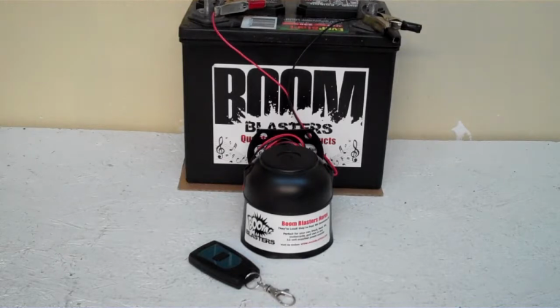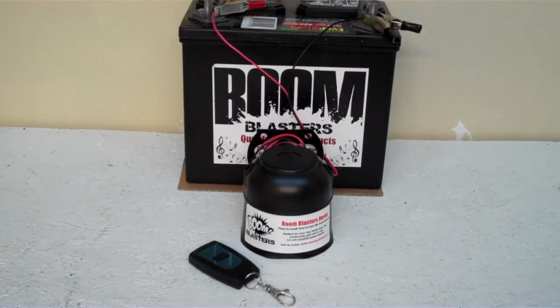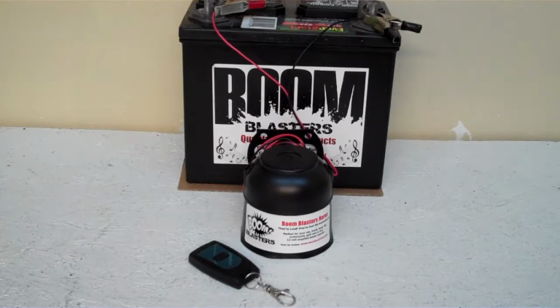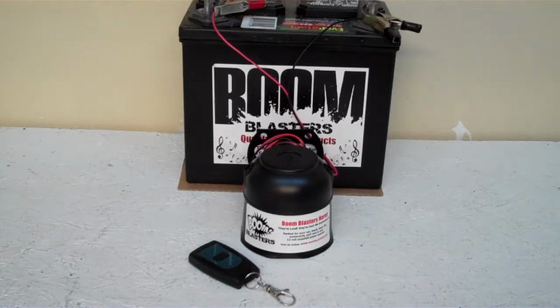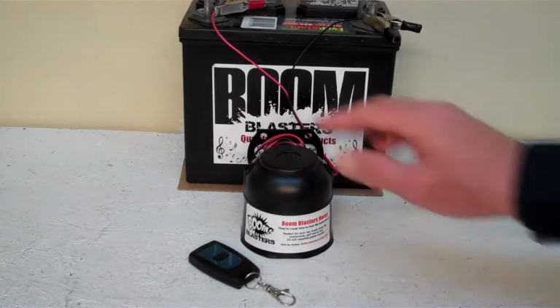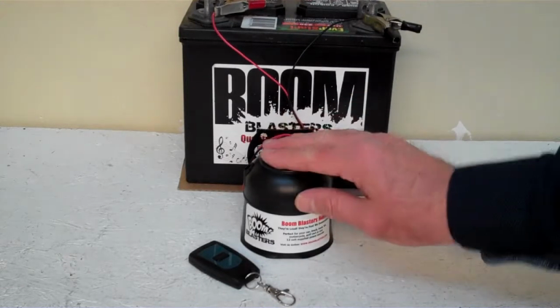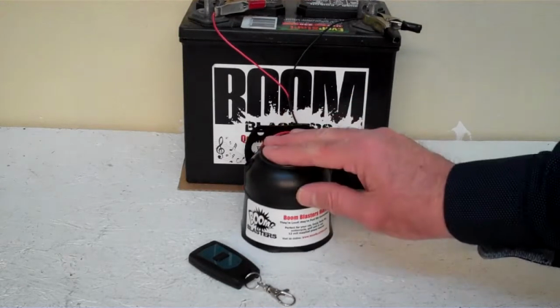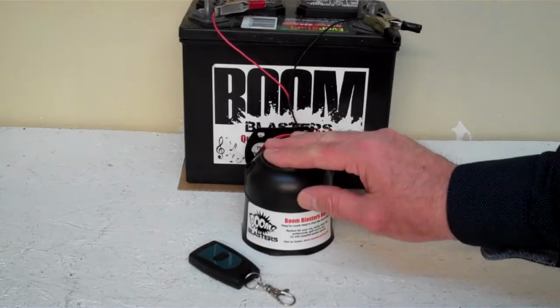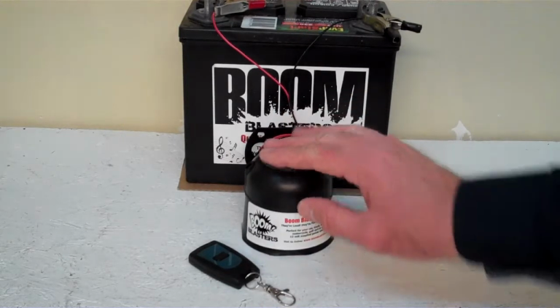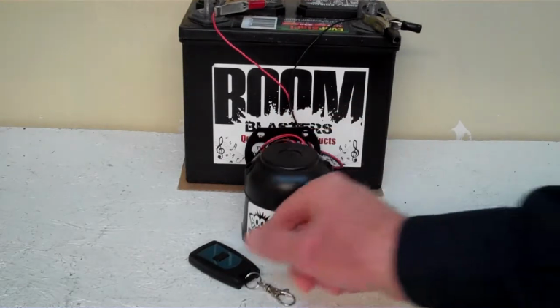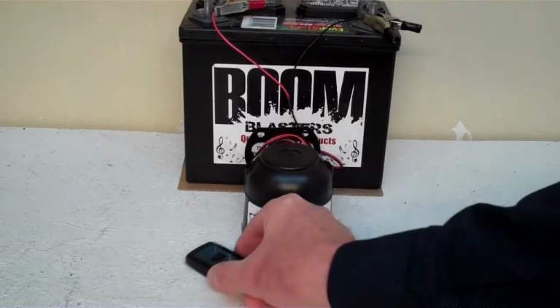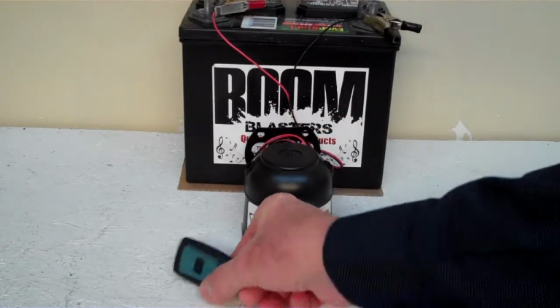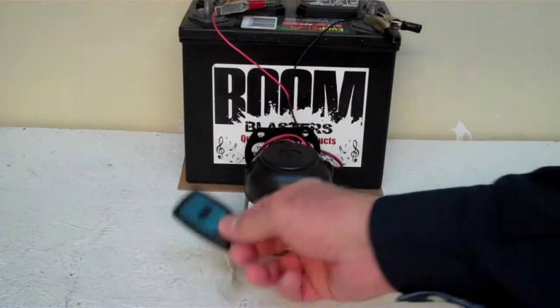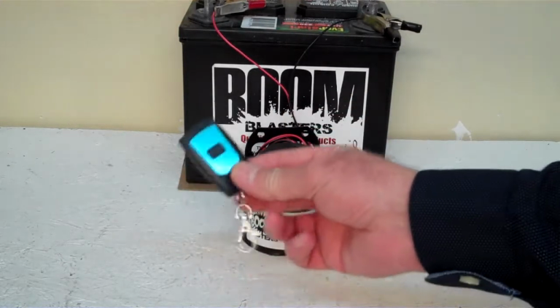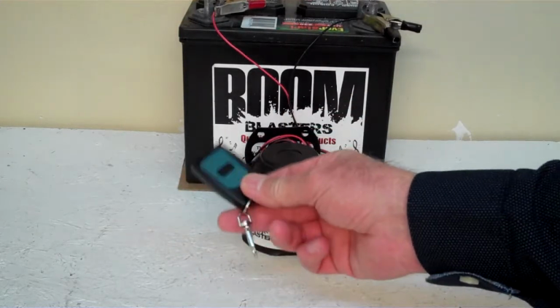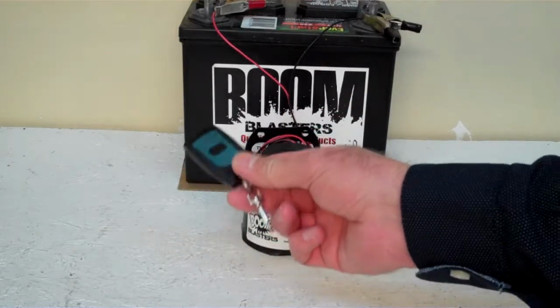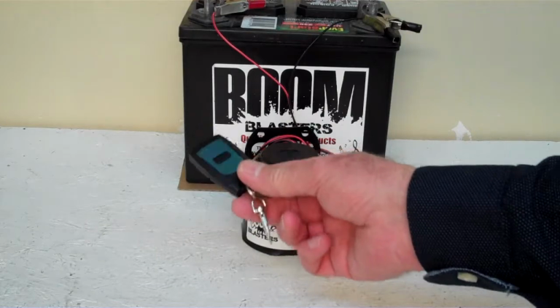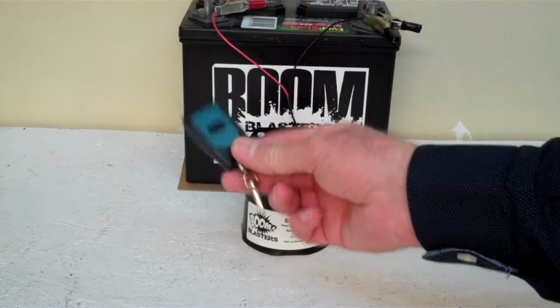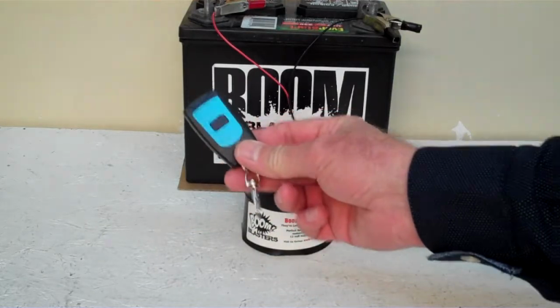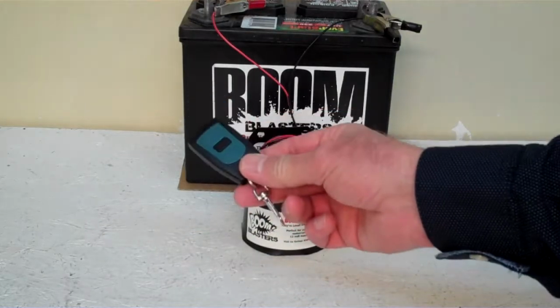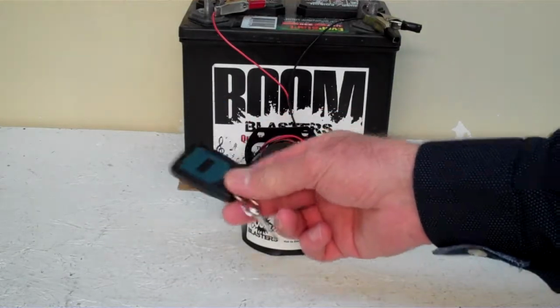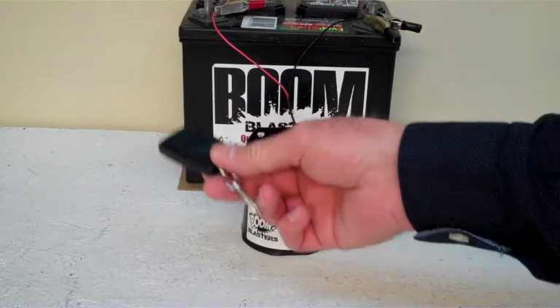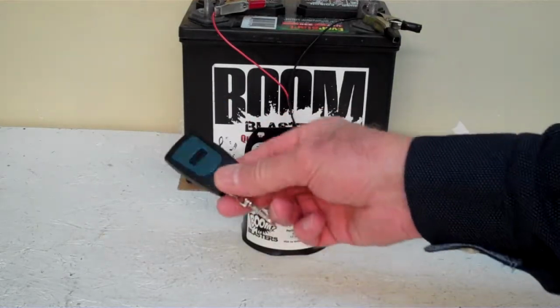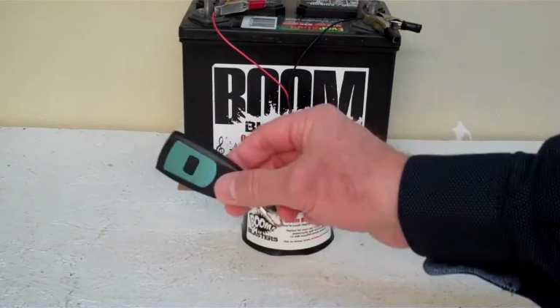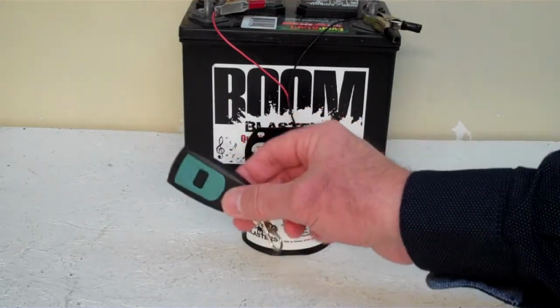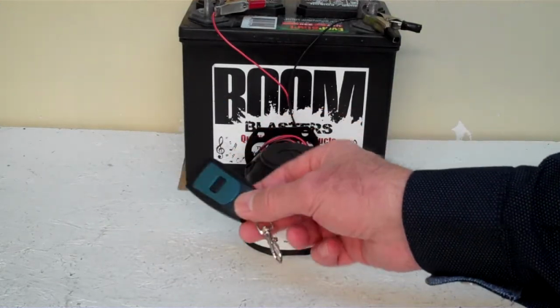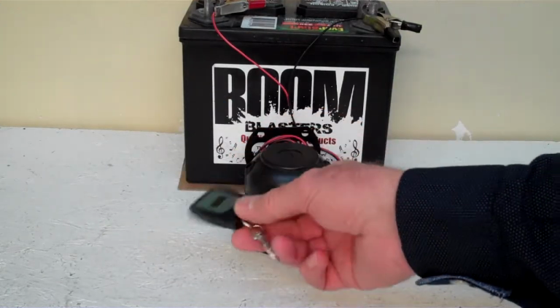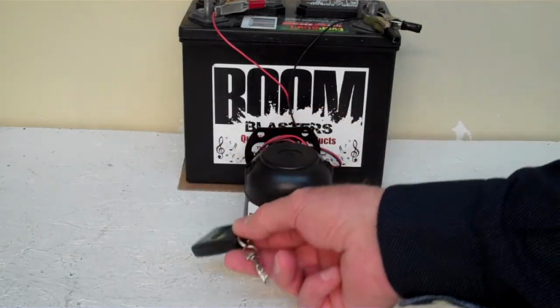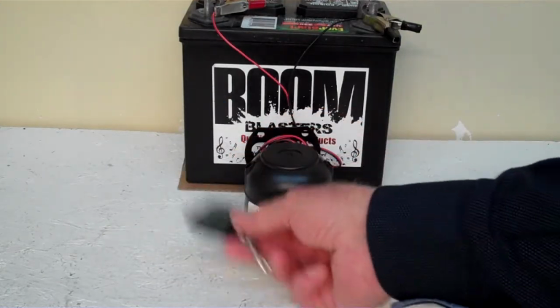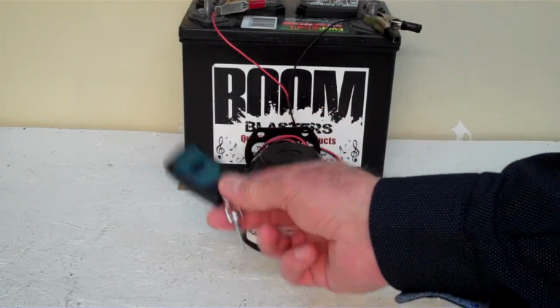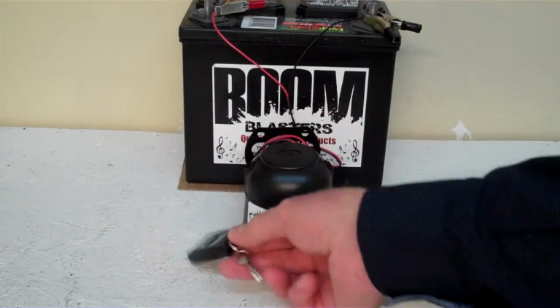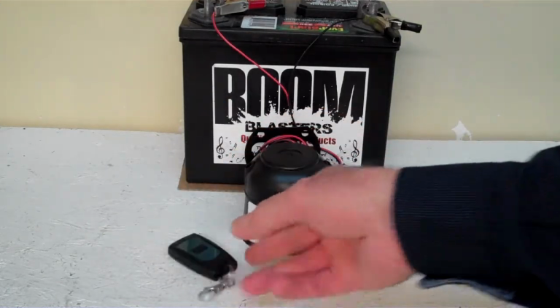Hey everyone, this is our Kalmoo Carhorn — this is our wireless version. It comes with one remote control. You can buy additional remote controls if you want, but it does come with one remote.